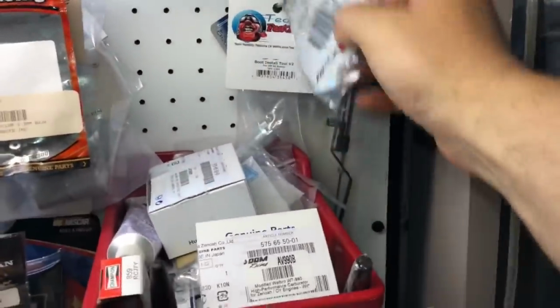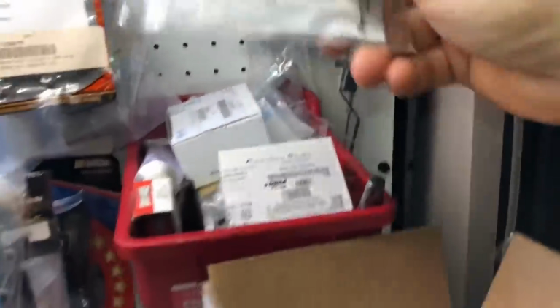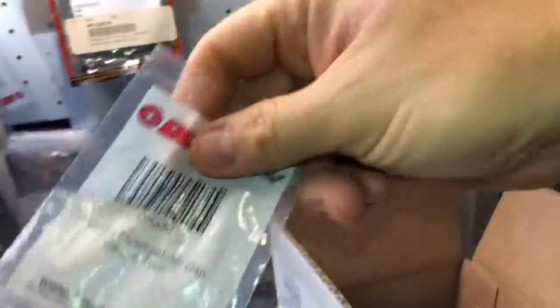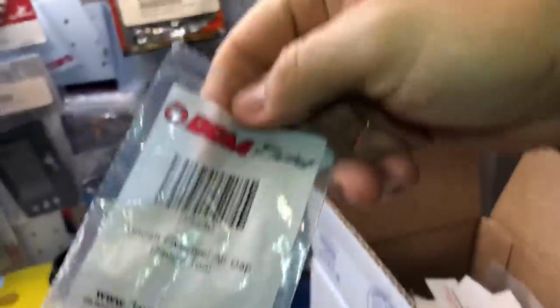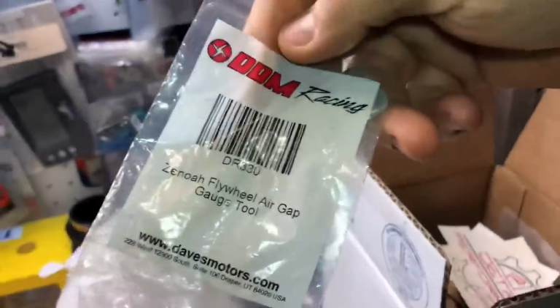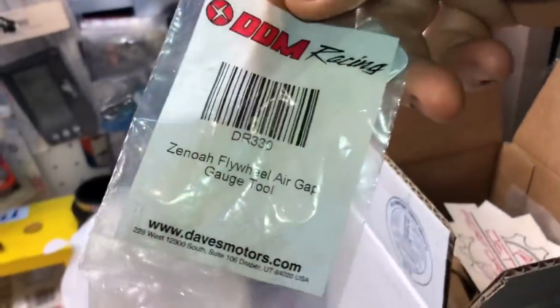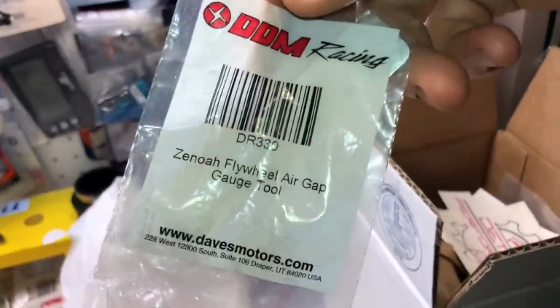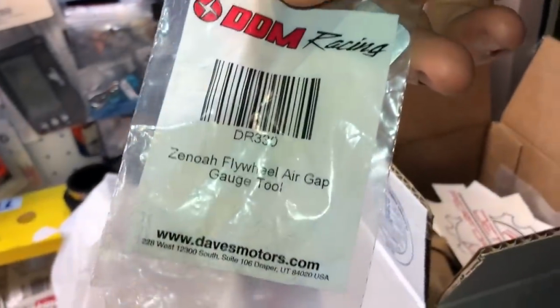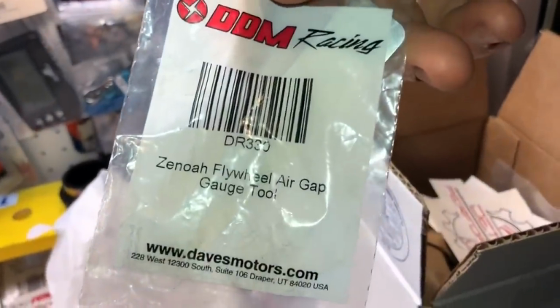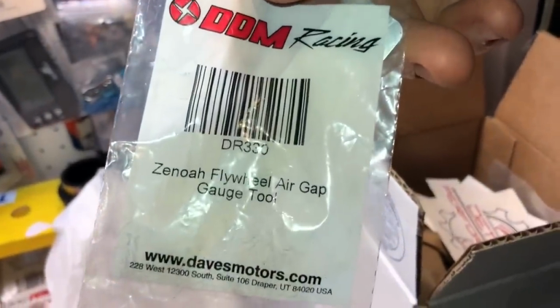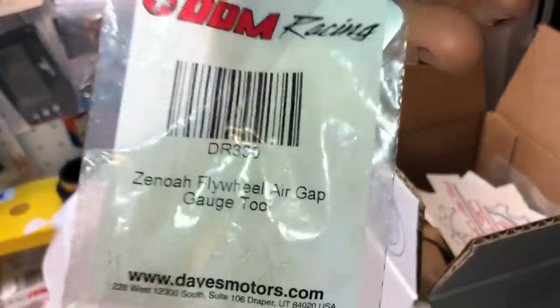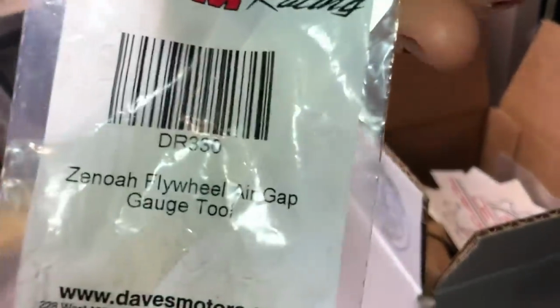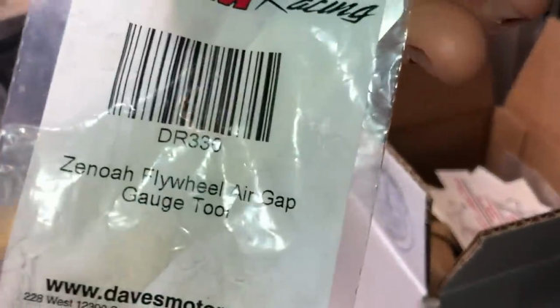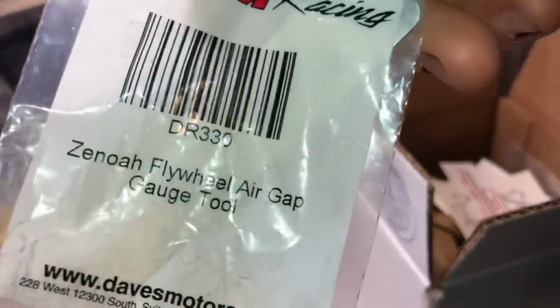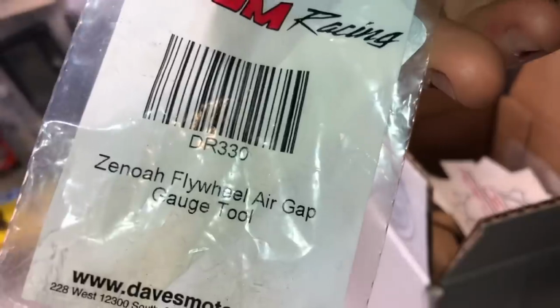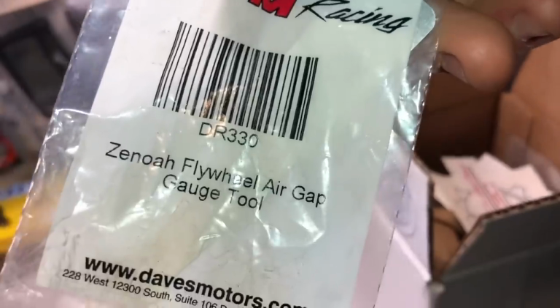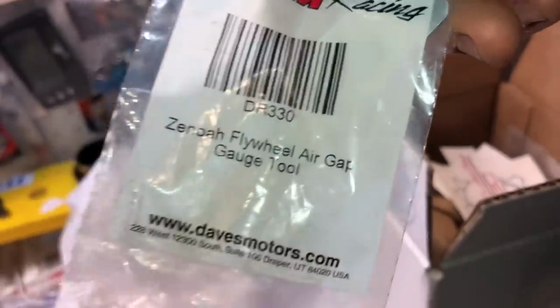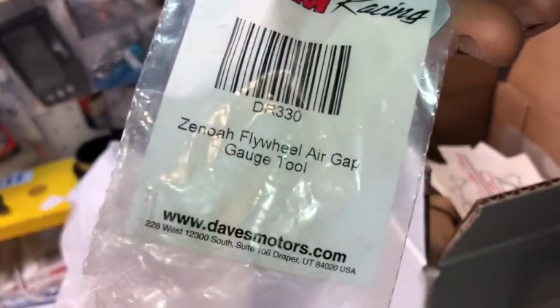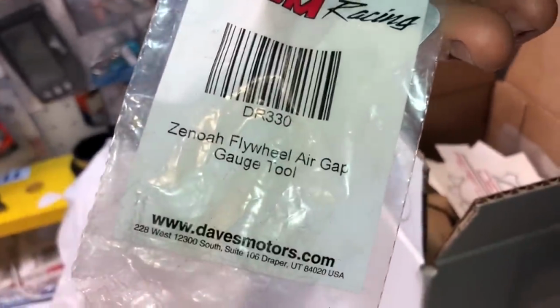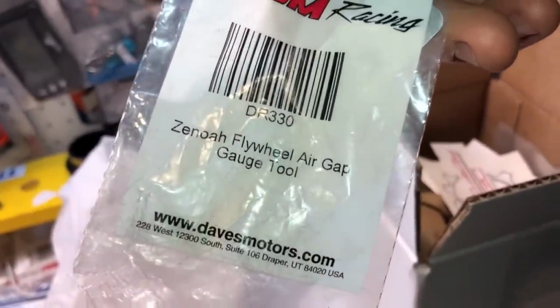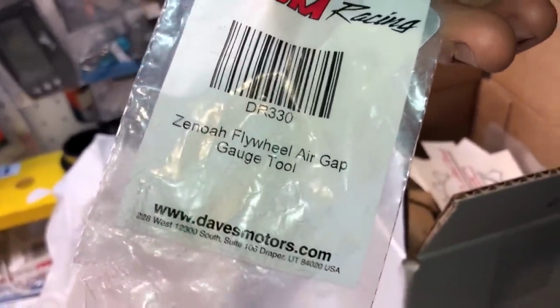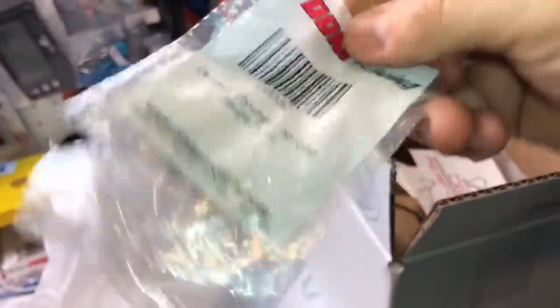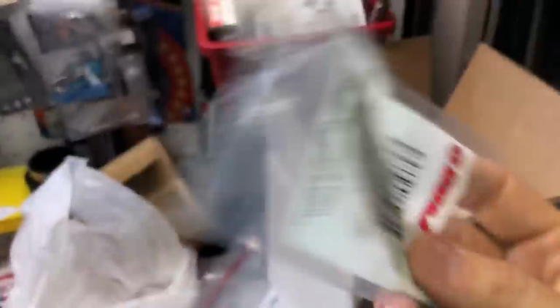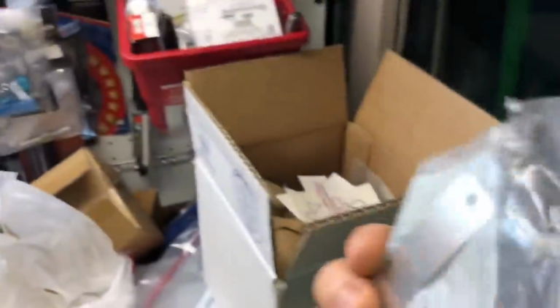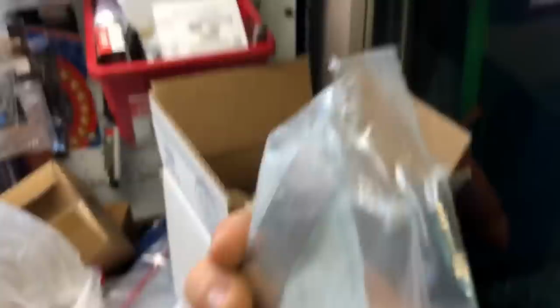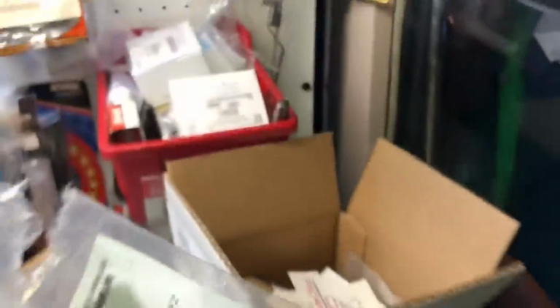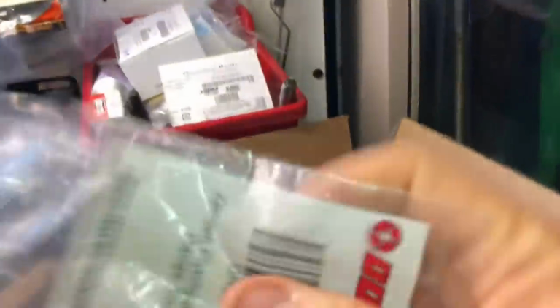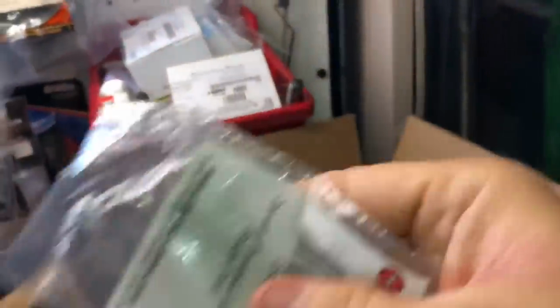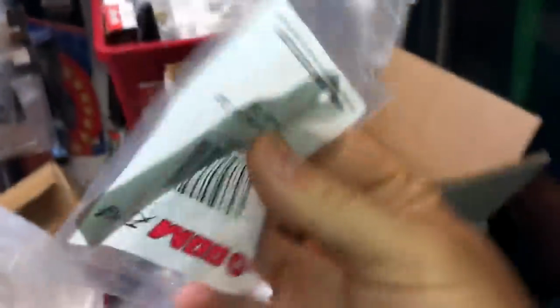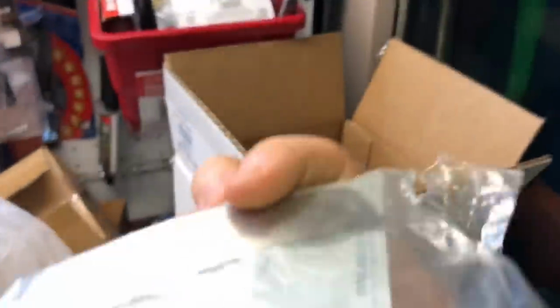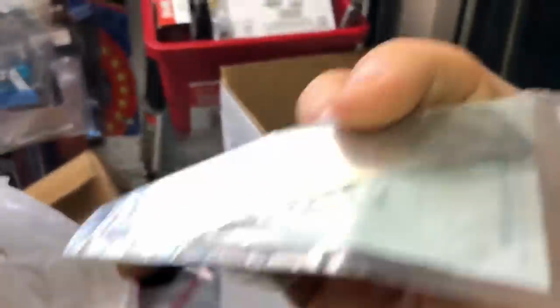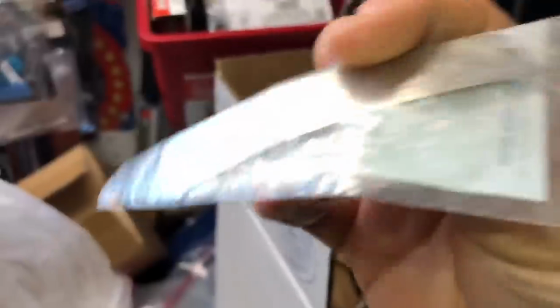Here's a part number for a shim — DR330. There's another flywheel air gap gauge tool. Stop using business cards people — come on, use the shim, do it properly.